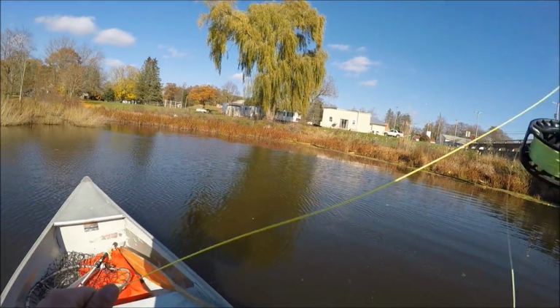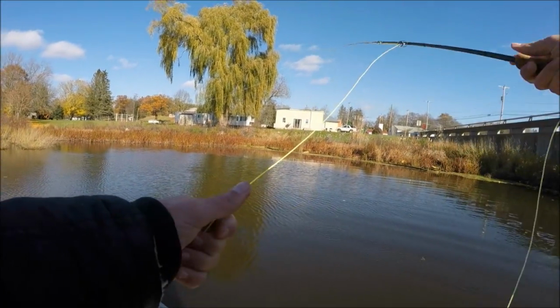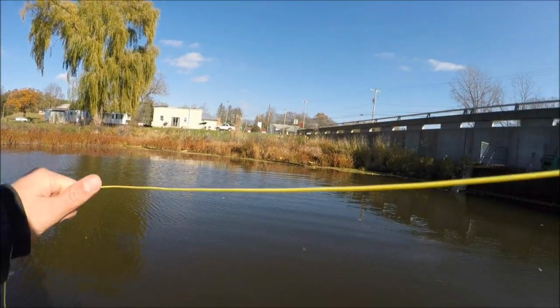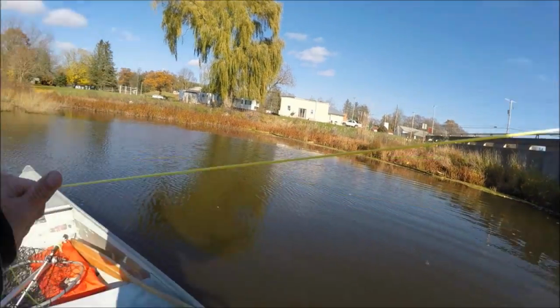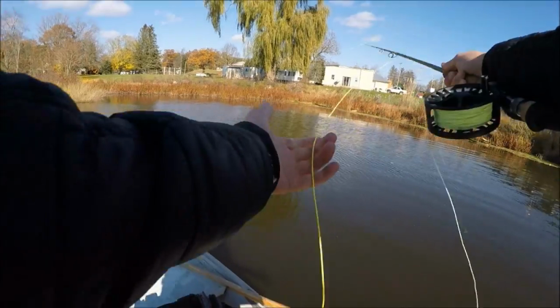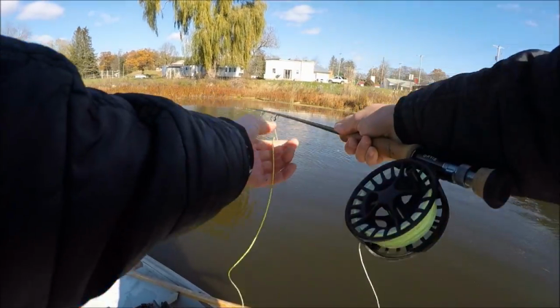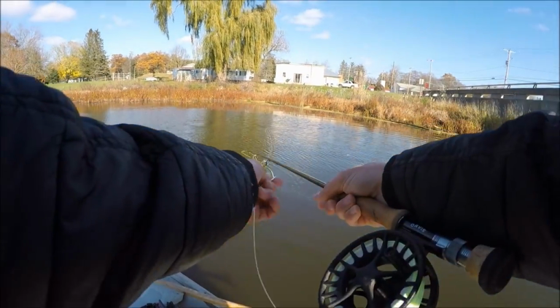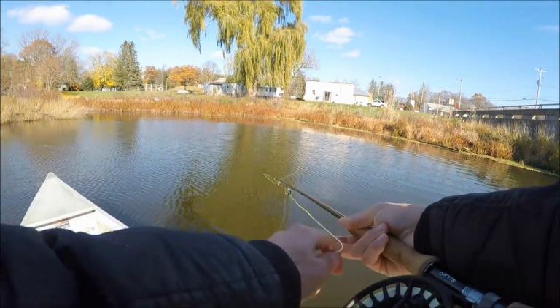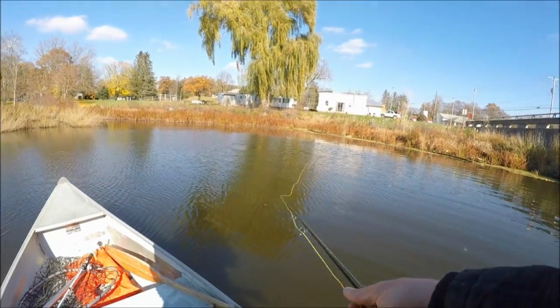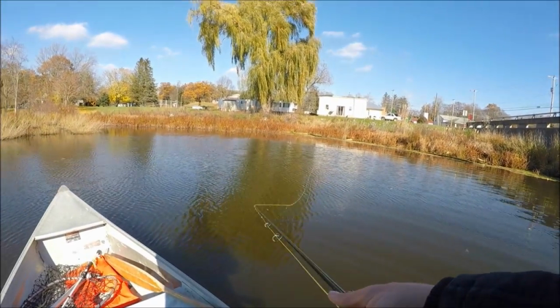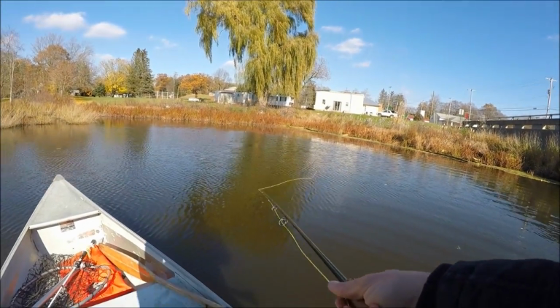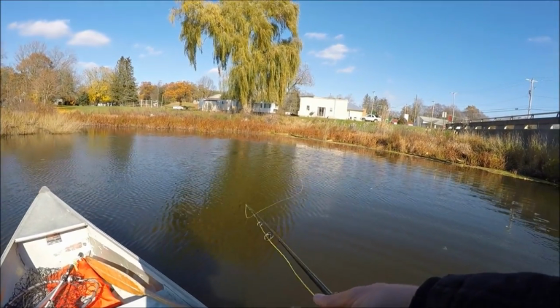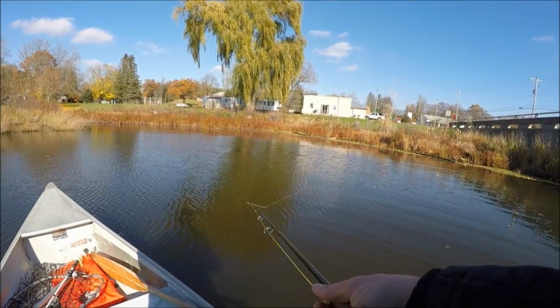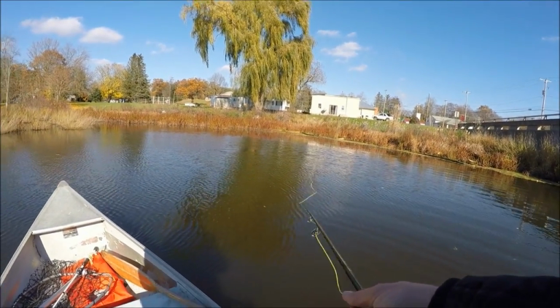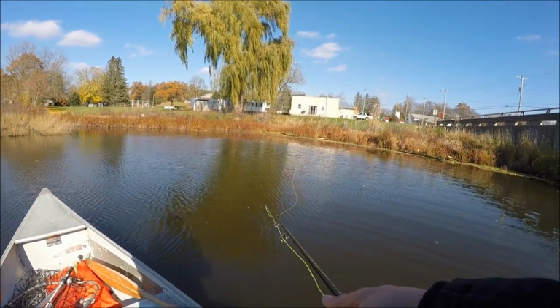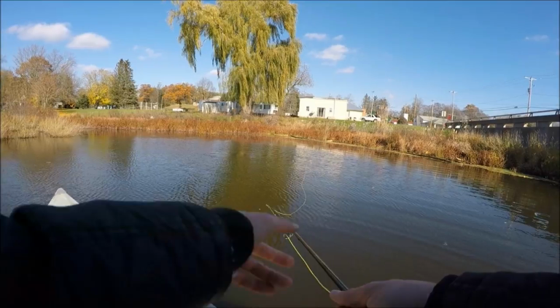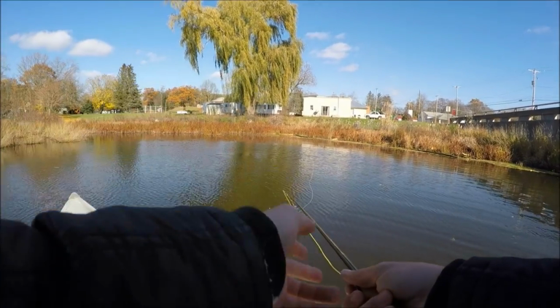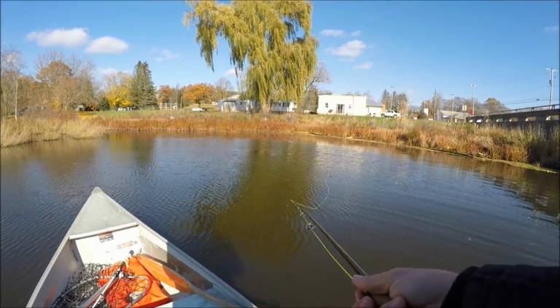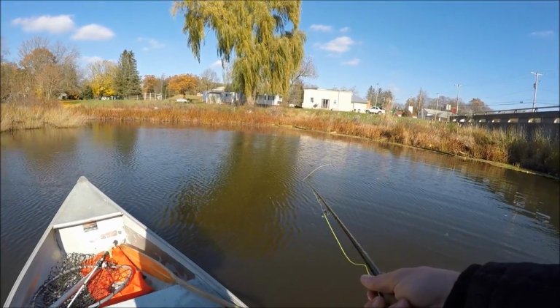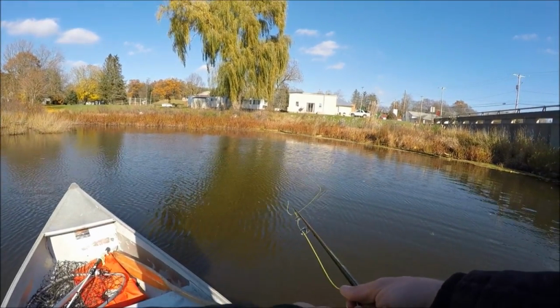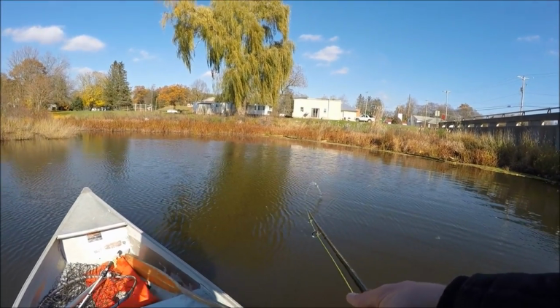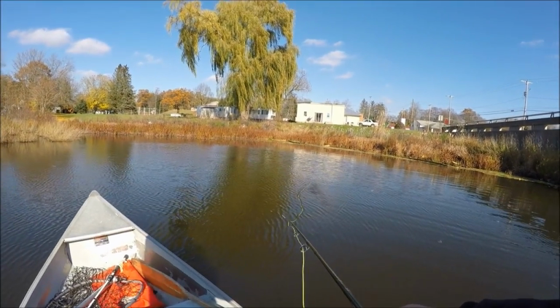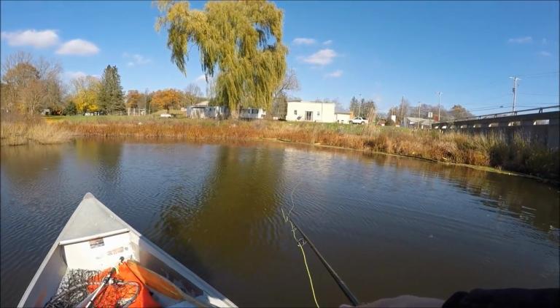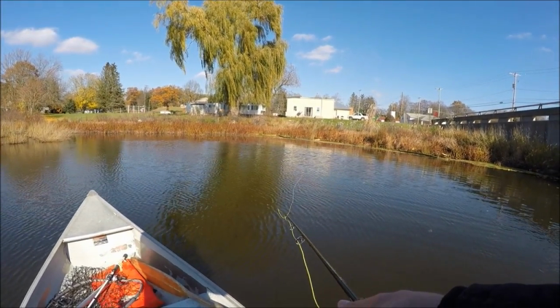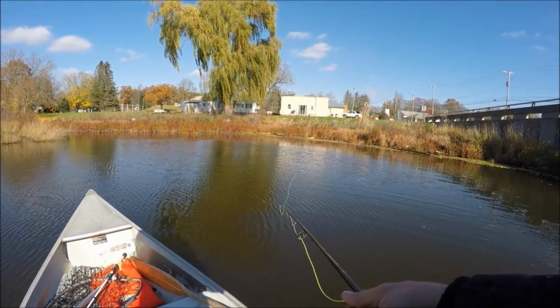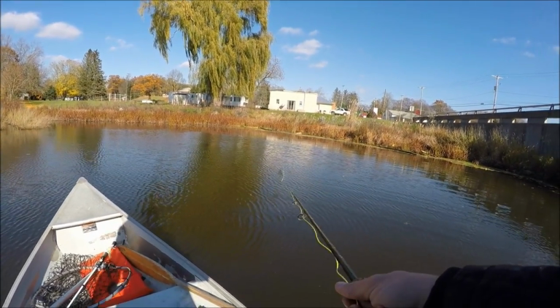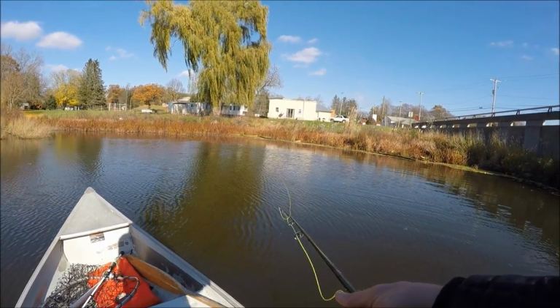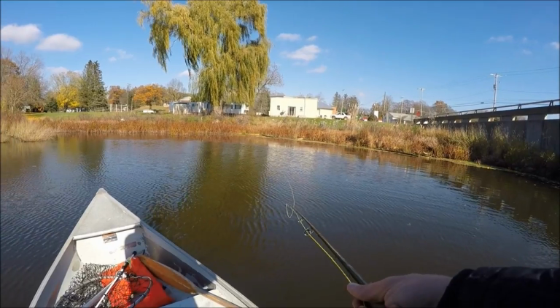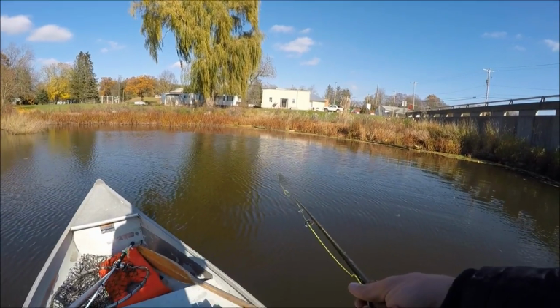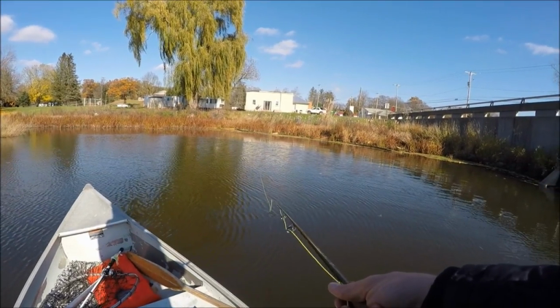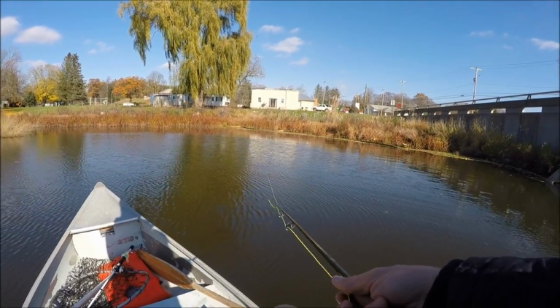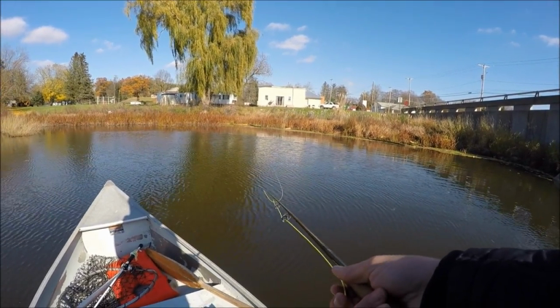Just had a Pike go for it — I didn't see him. I felt a little something and I saw a swirl from when he took off. He unhooked himself though. He might still be willing to bite, let's find out.